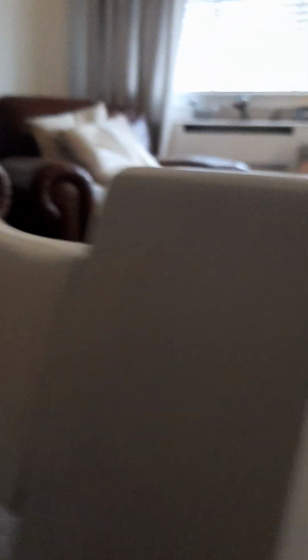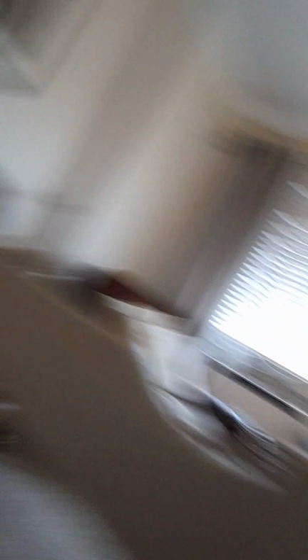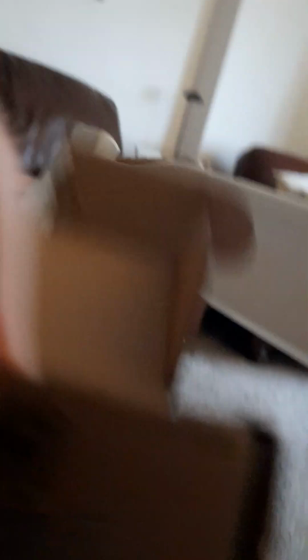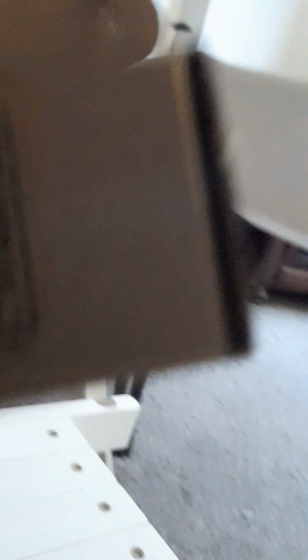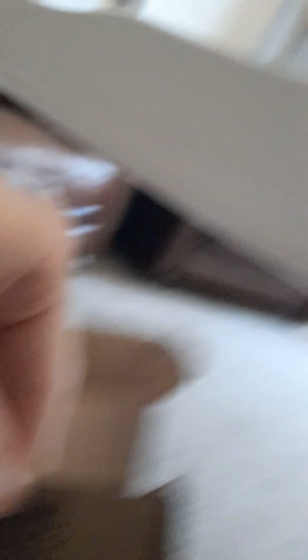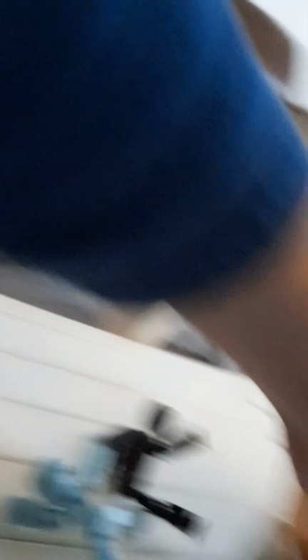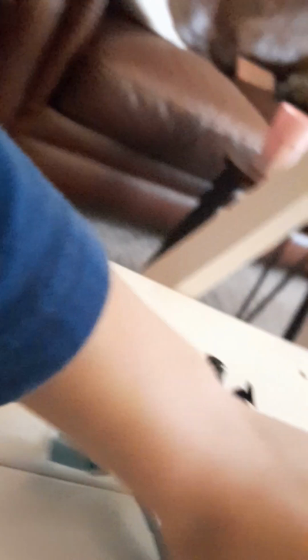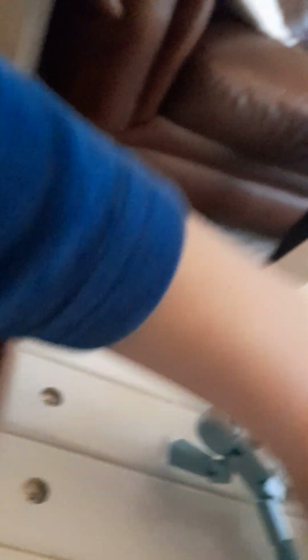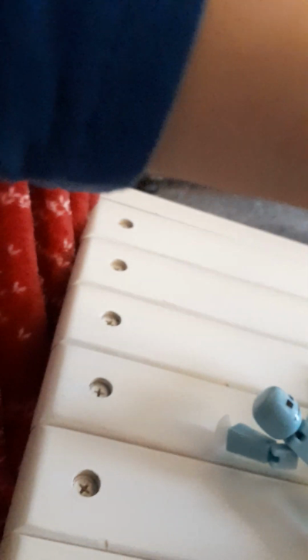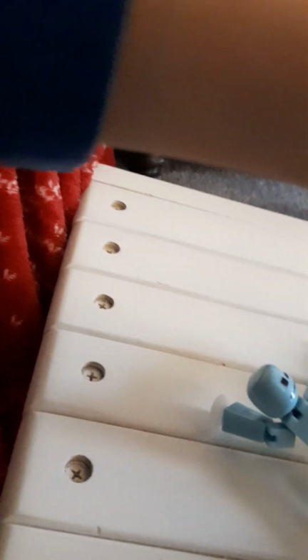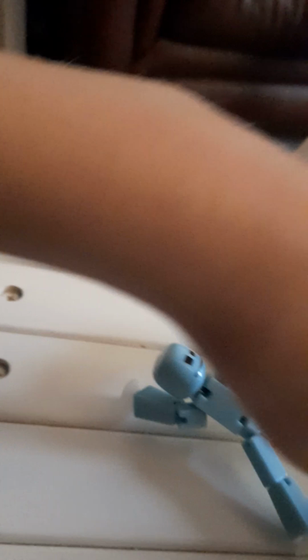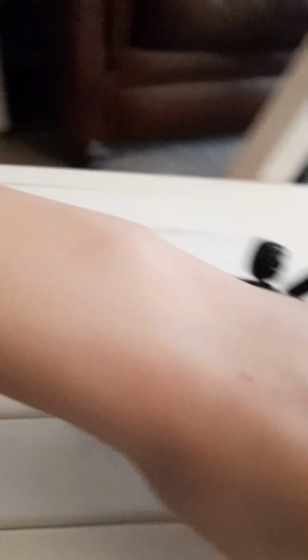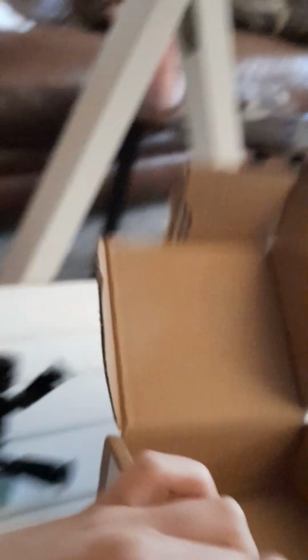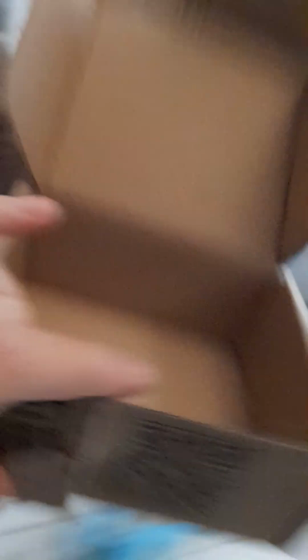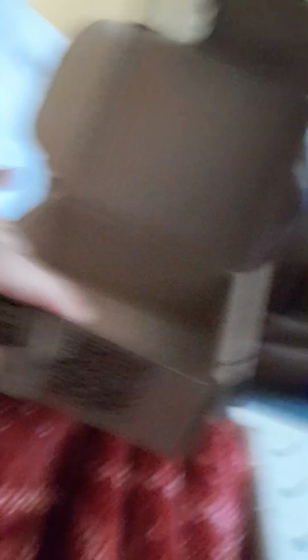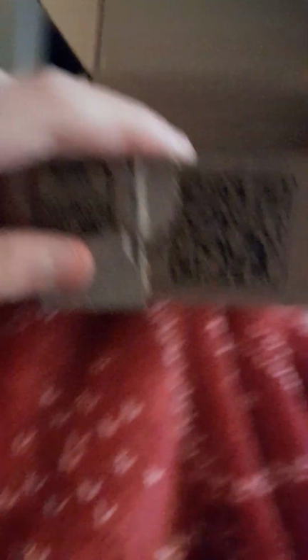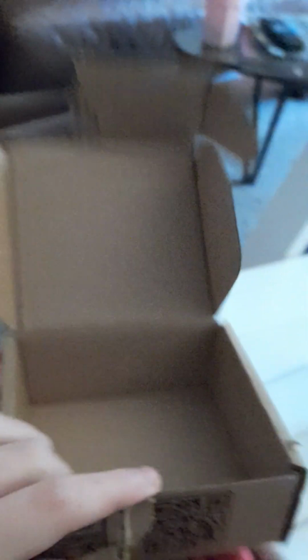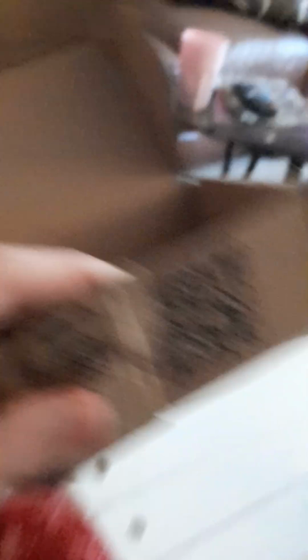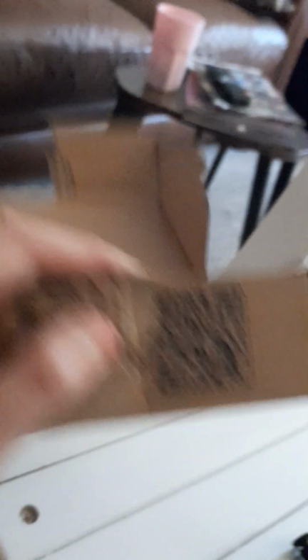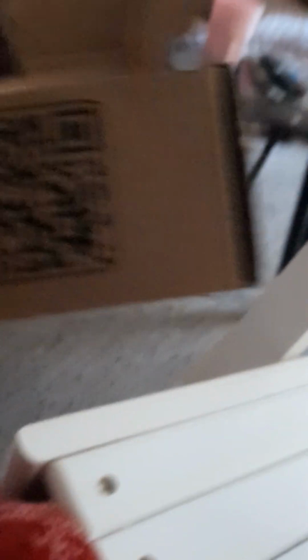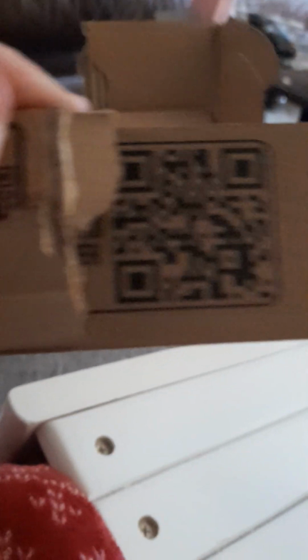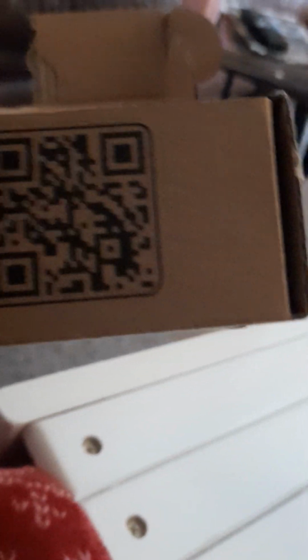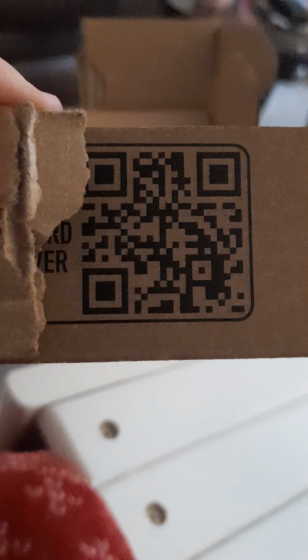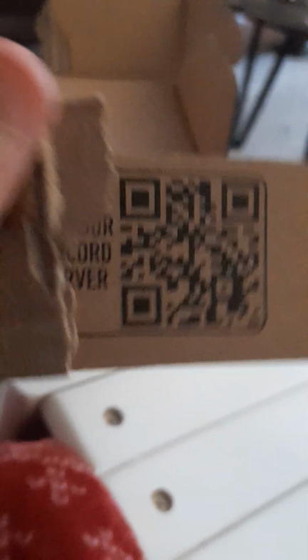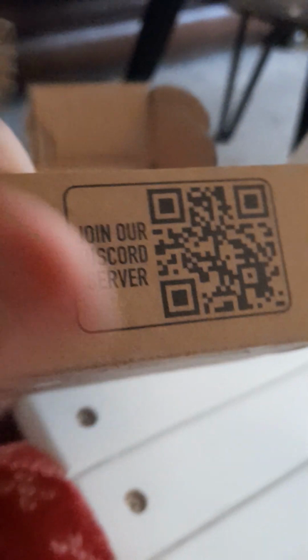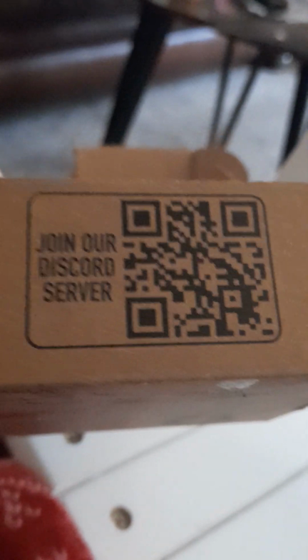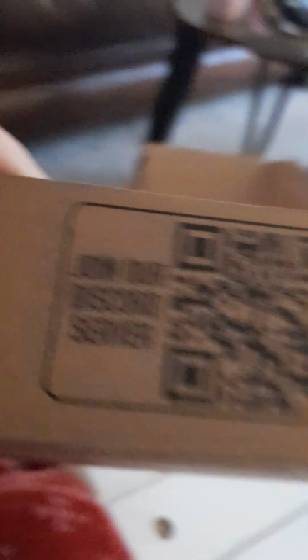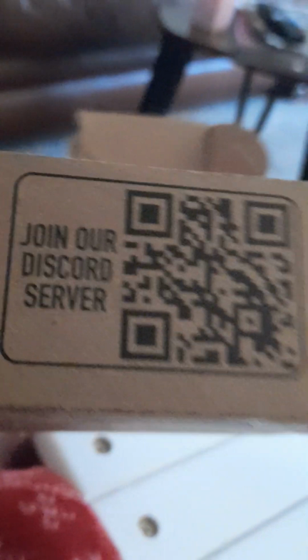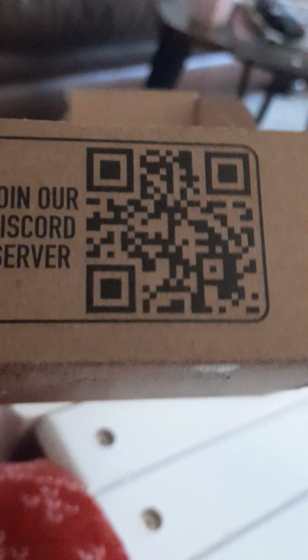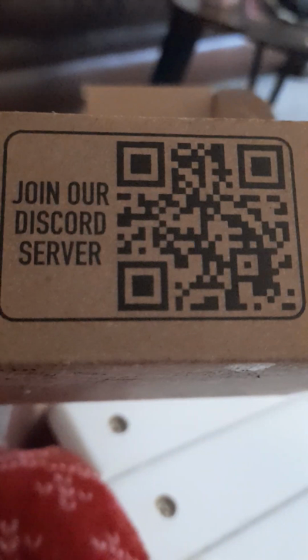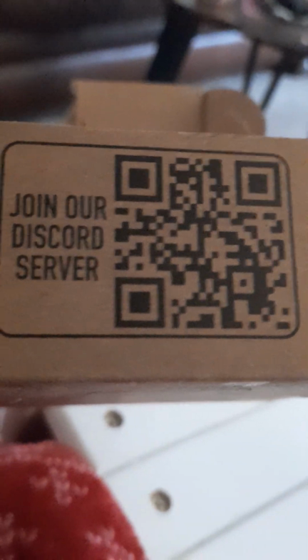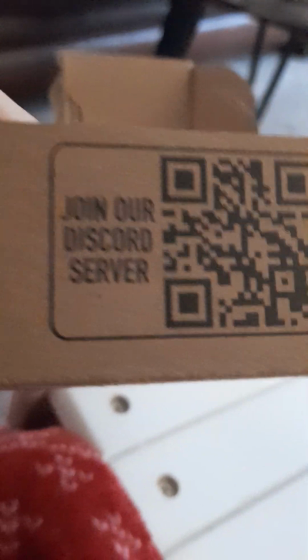There's a QR code — it's for the Discord server, the stickbot Discord server. There it is. Pause the video and scan it if you want.